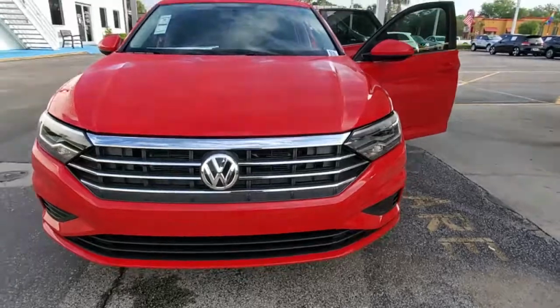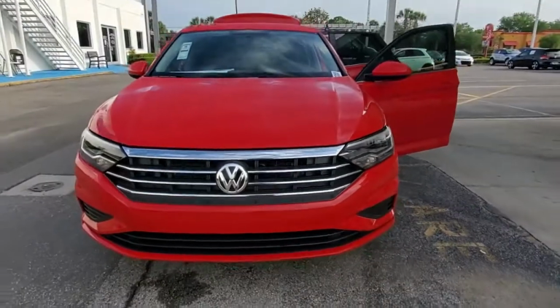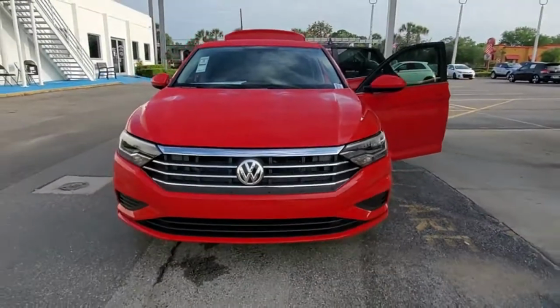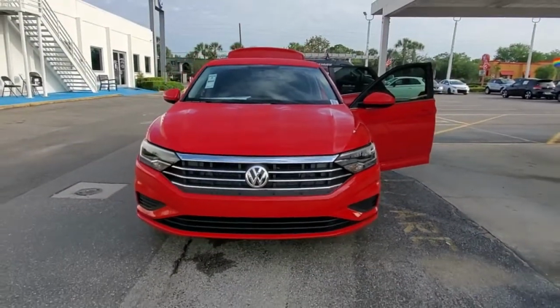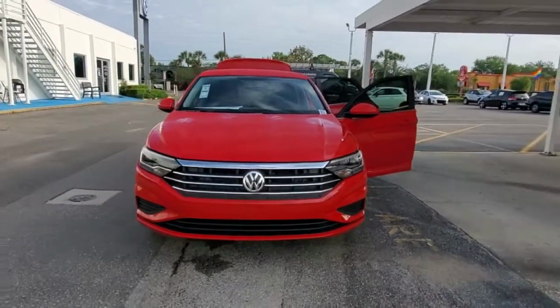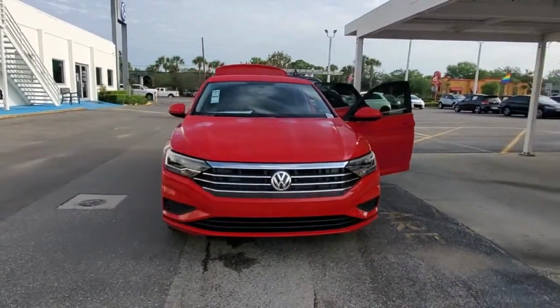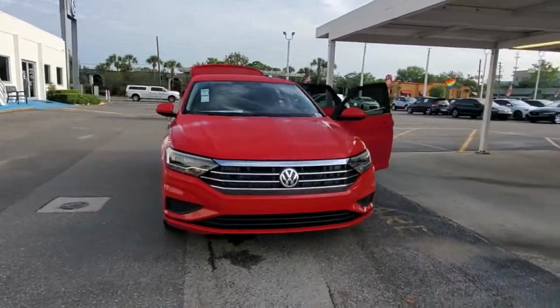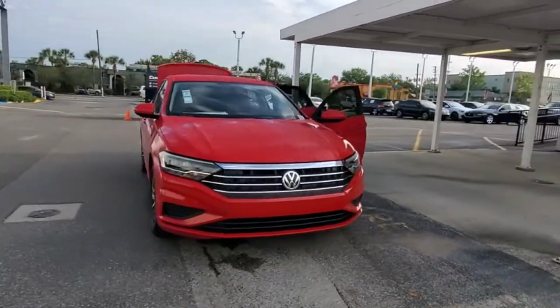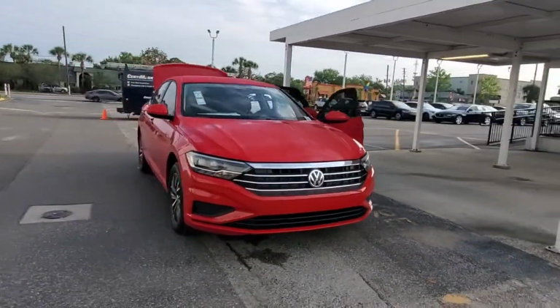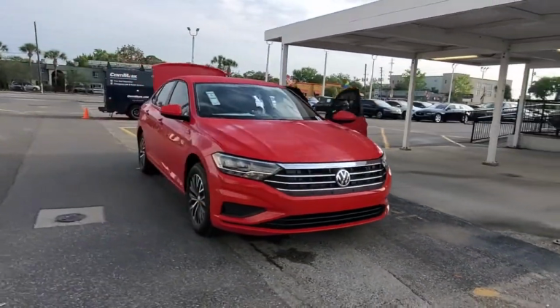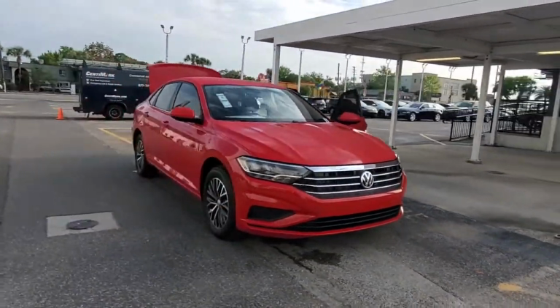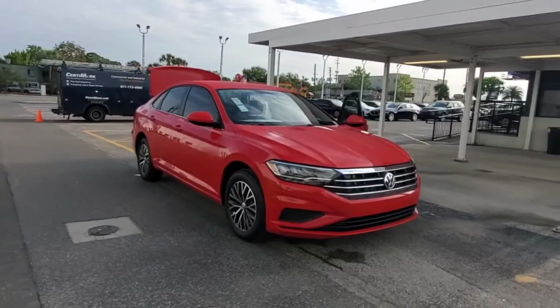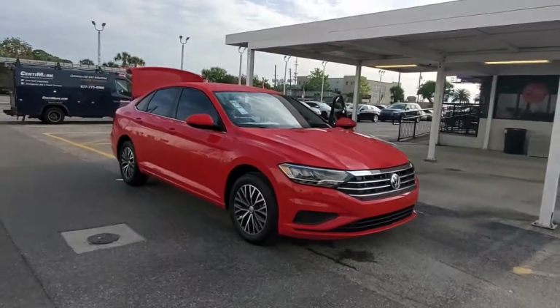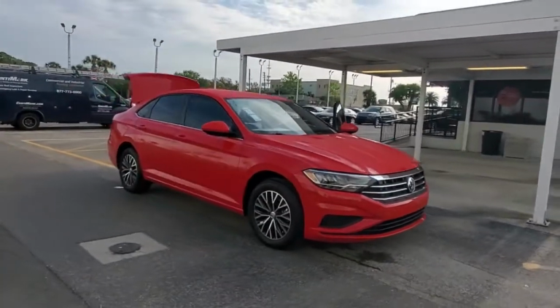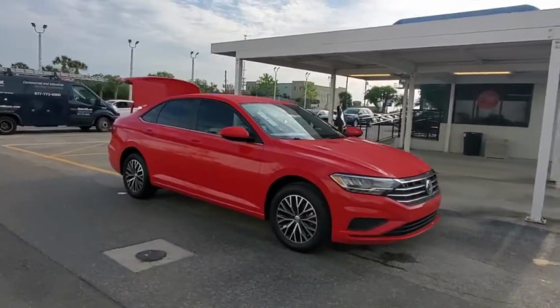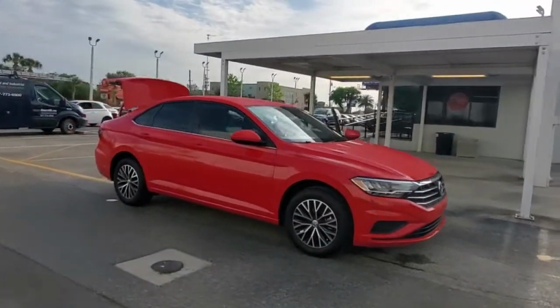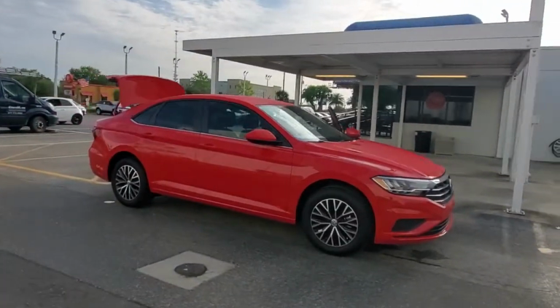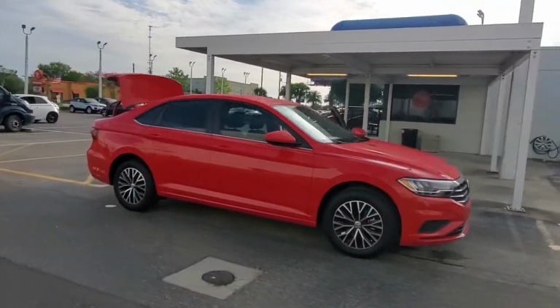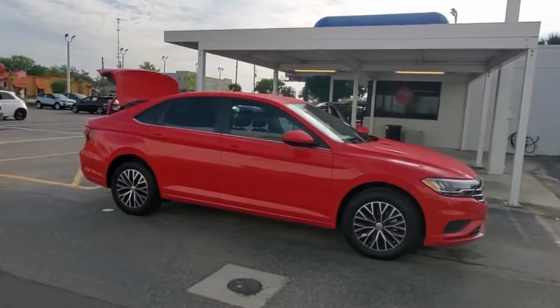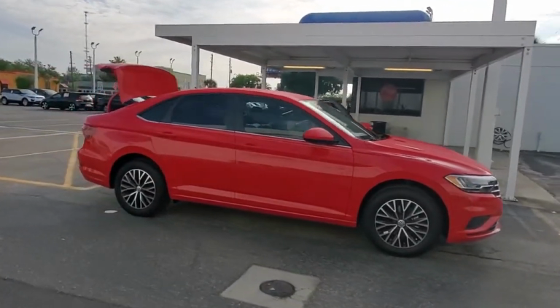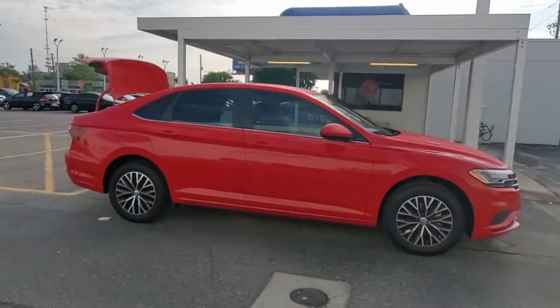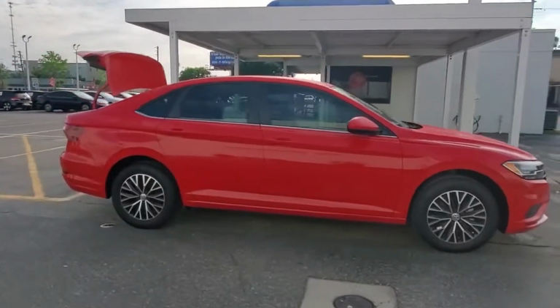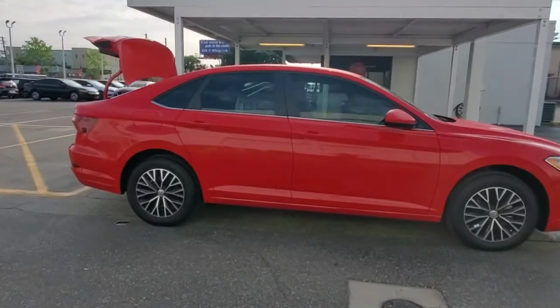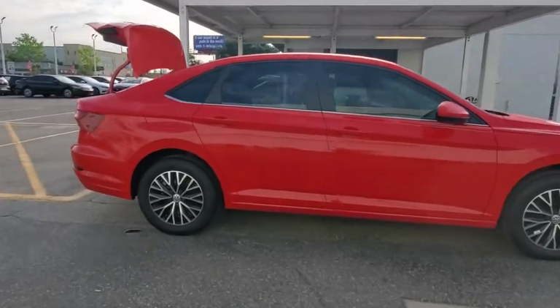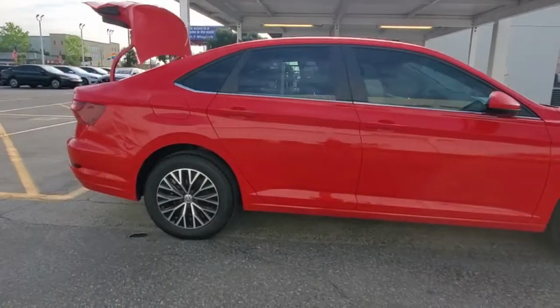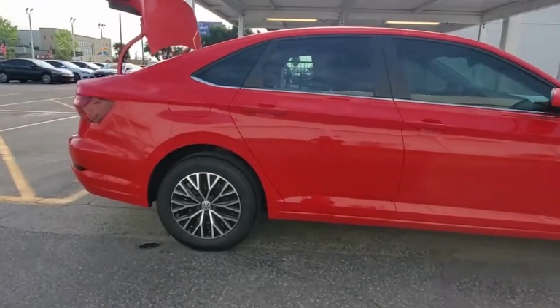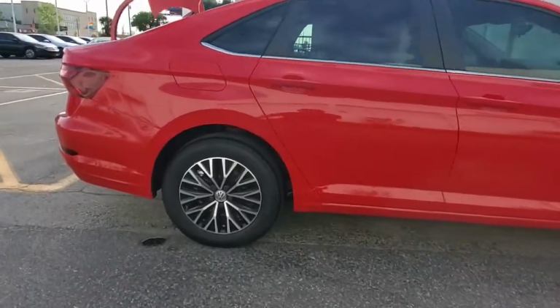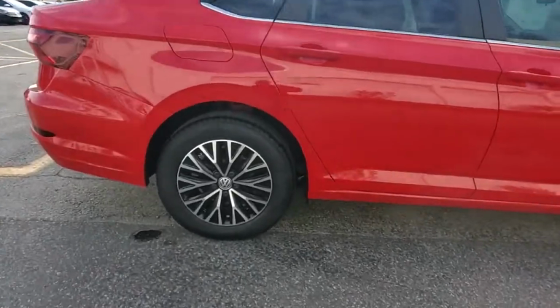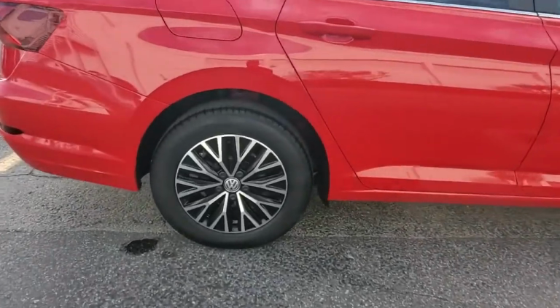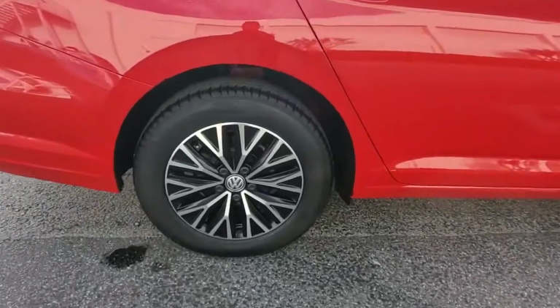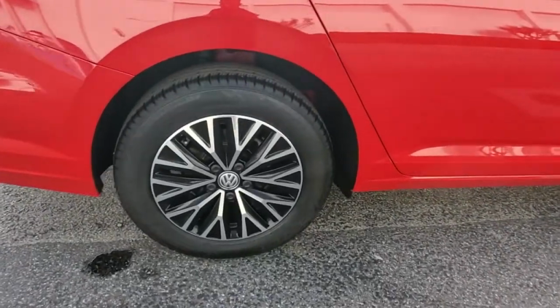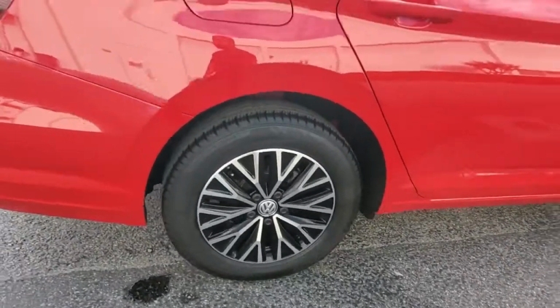Enjoy the view of this 2021 Volkswagen Jetta. This stylish Jetta offers an impressive suite of amenities, spirited performance, and the safety features you need to feel confident on every journey. It's loaded with common sense, yet makes you feel sensational.